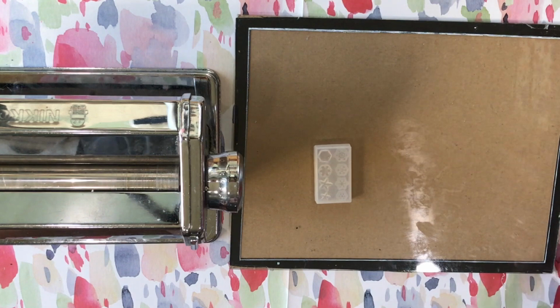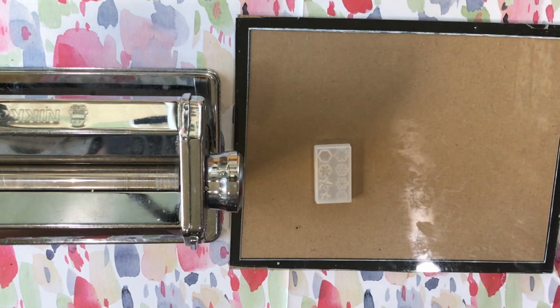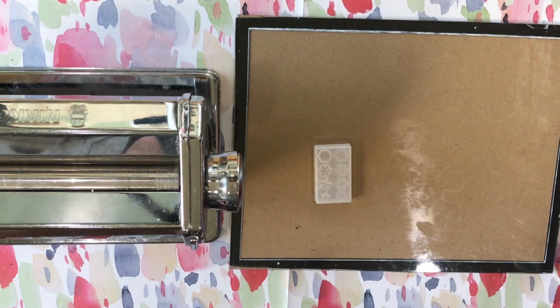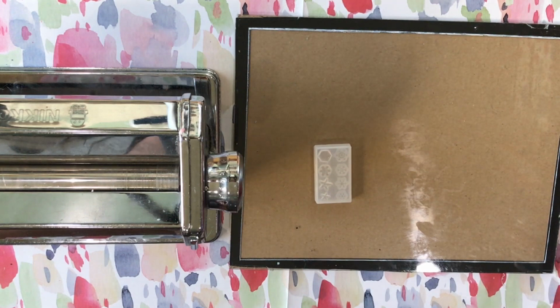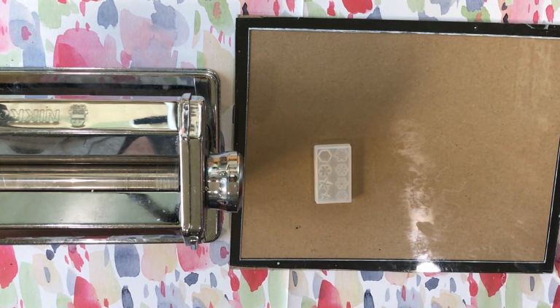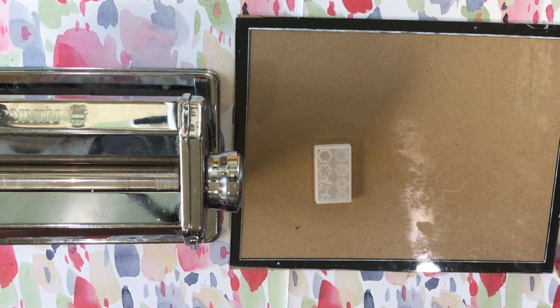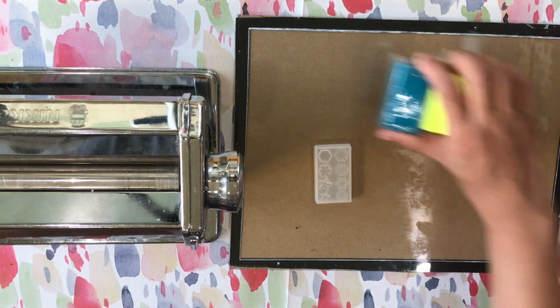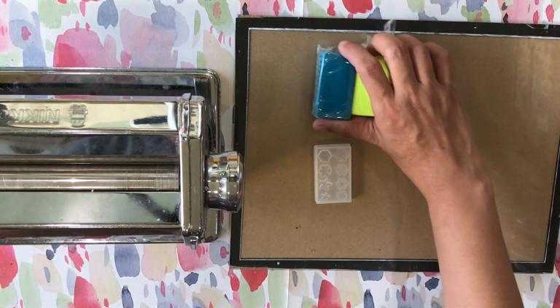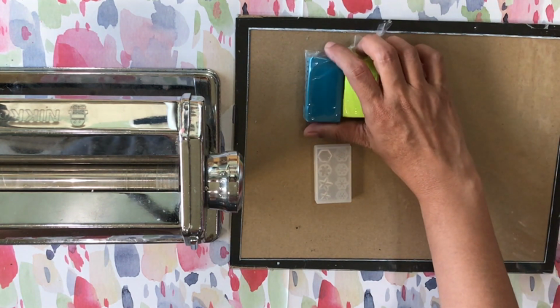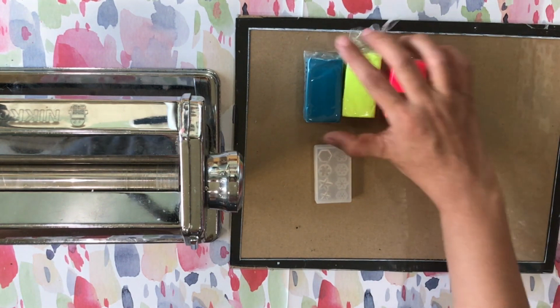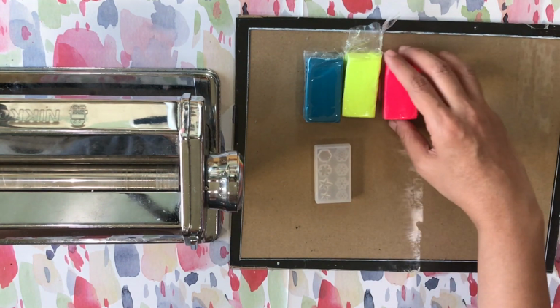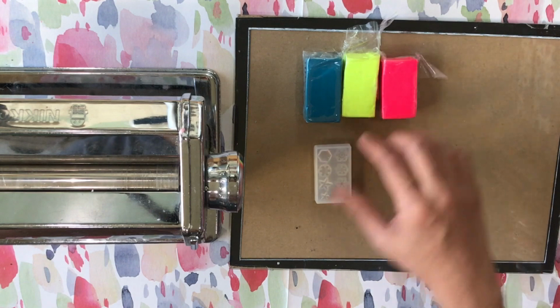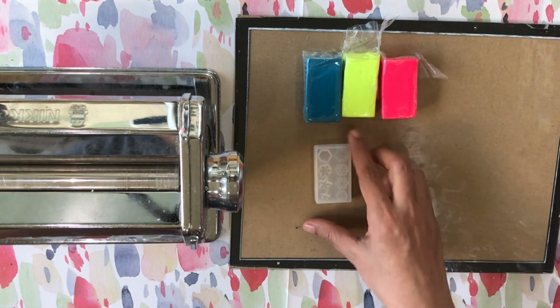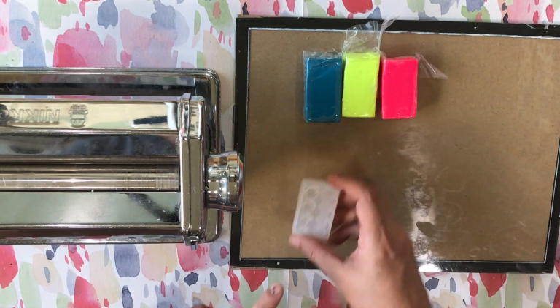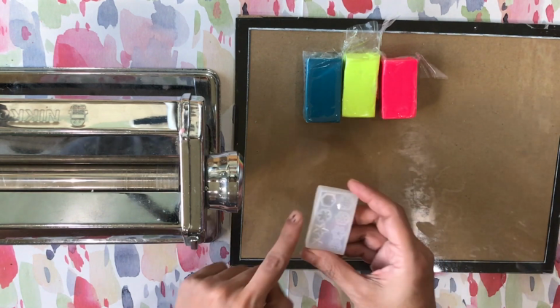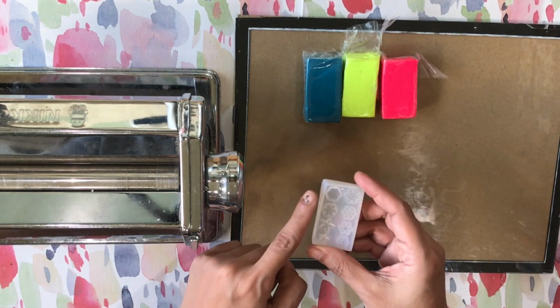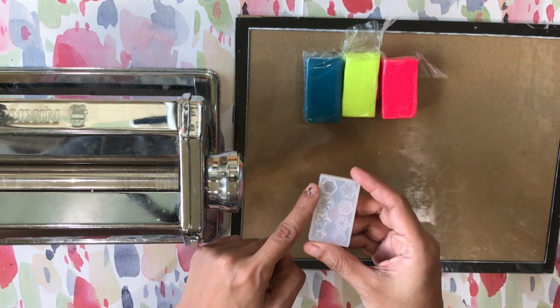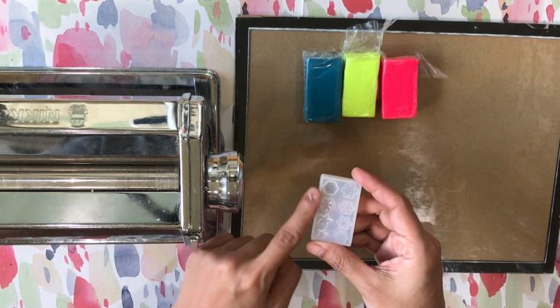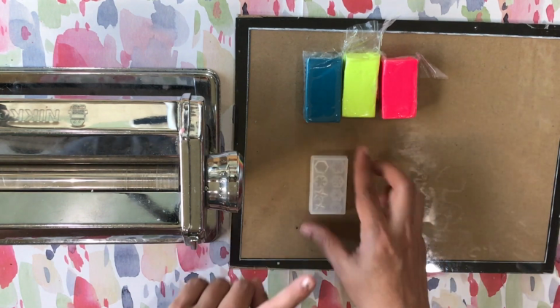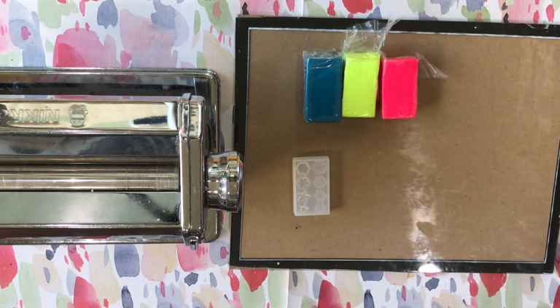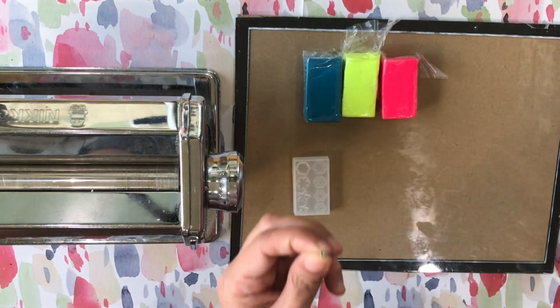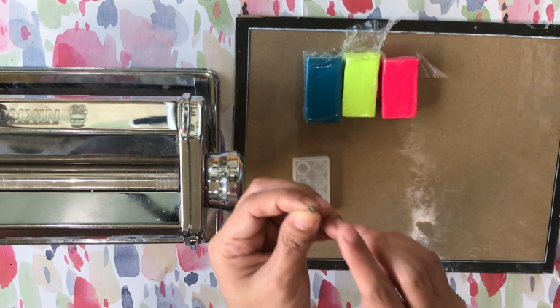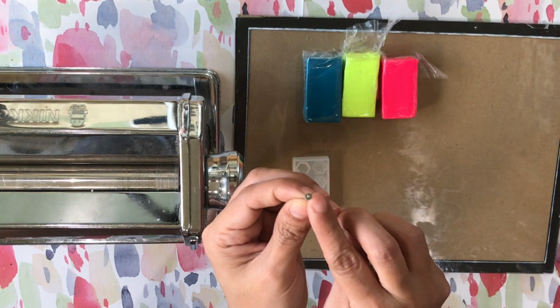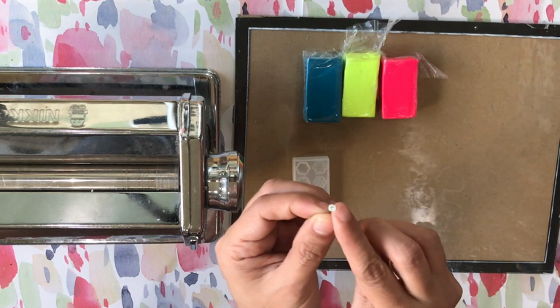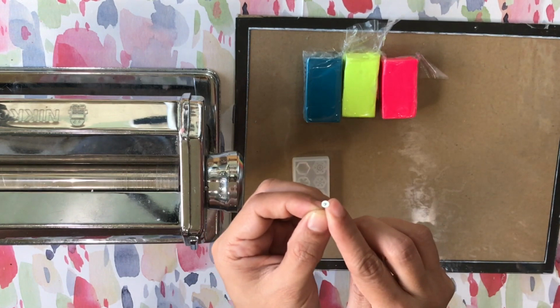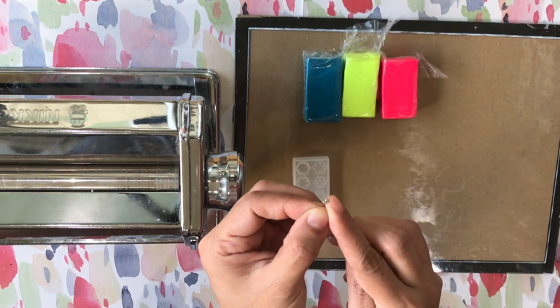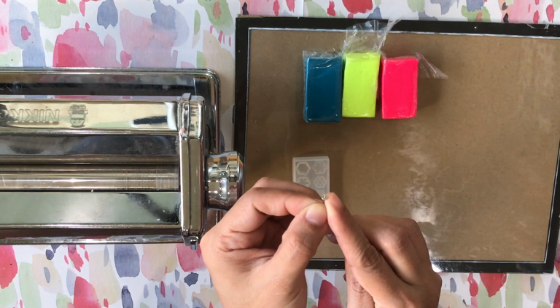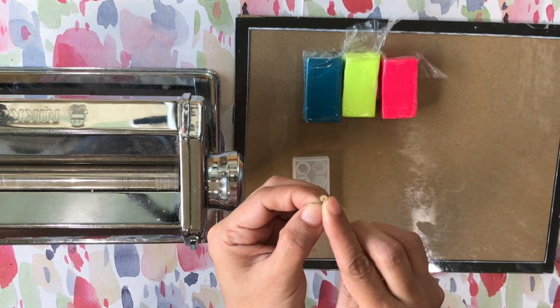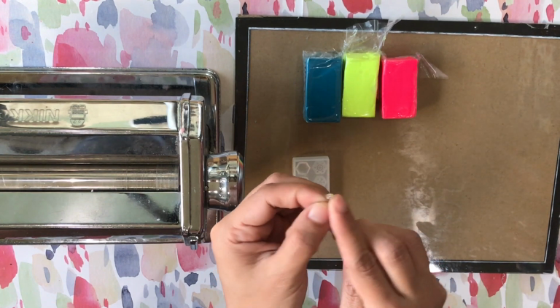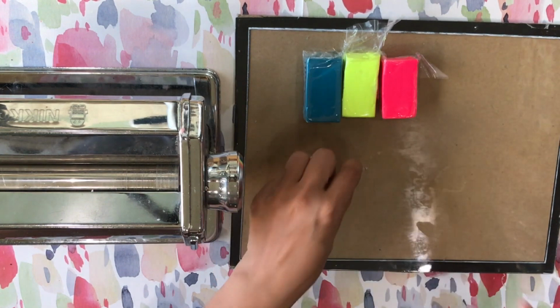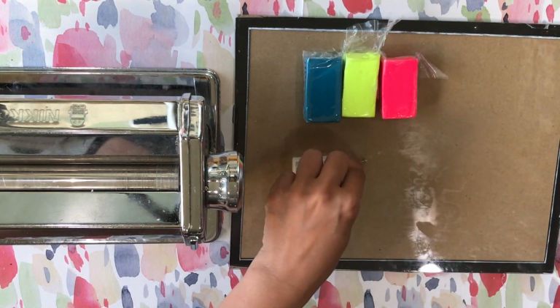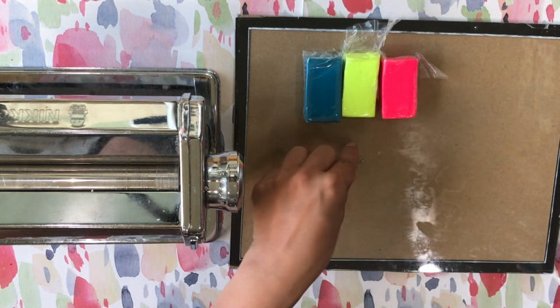For this stud tutorial specifically, my main colors are Sculpey Primo accents in fluorescent pink, yellow, and peacock pearl. I'm also using a silicone mold of a small gem, and these earring posts that have an extended peg, and a clay blade.